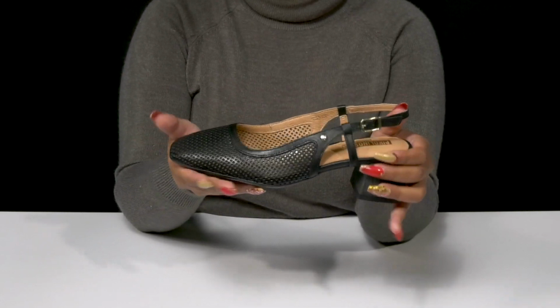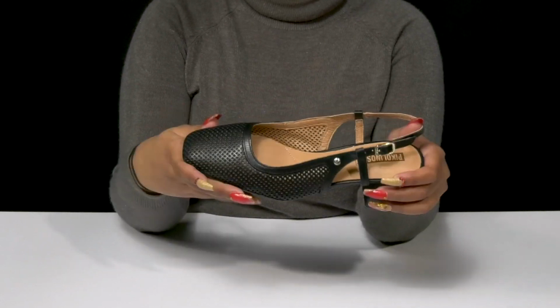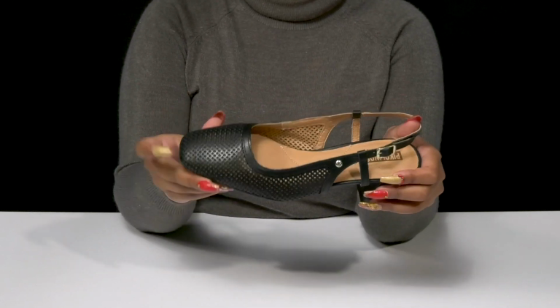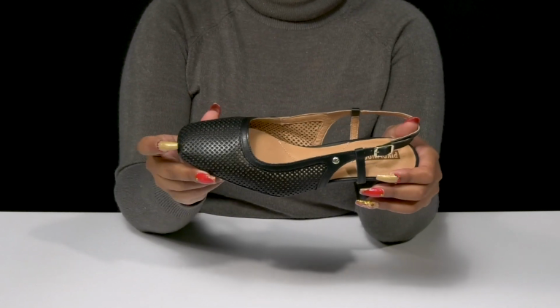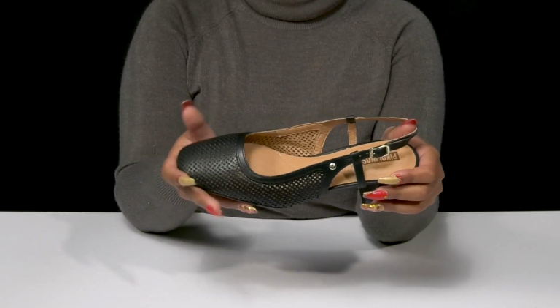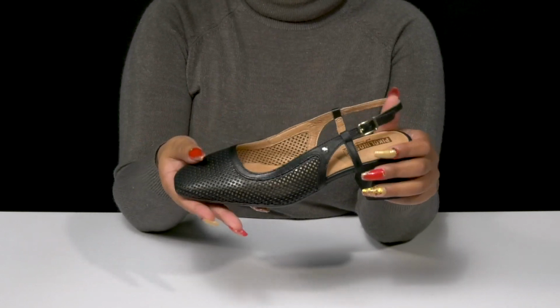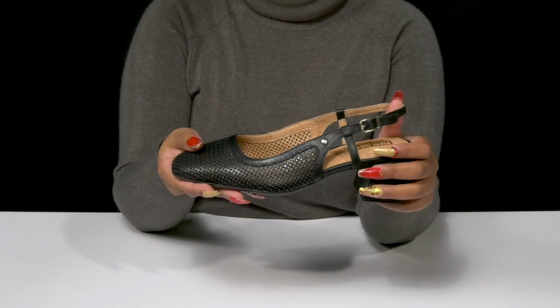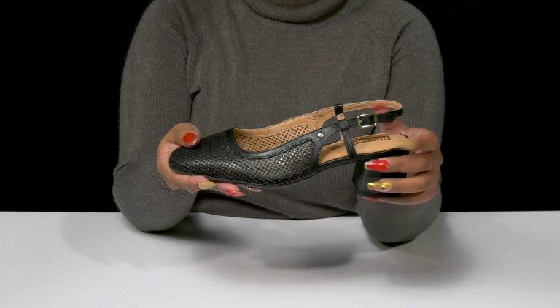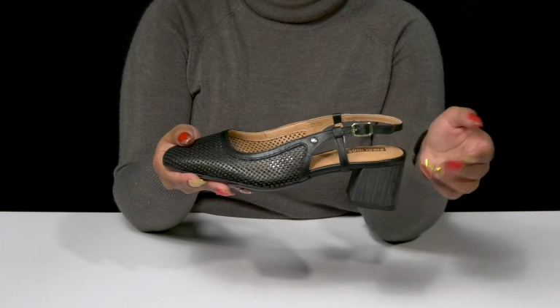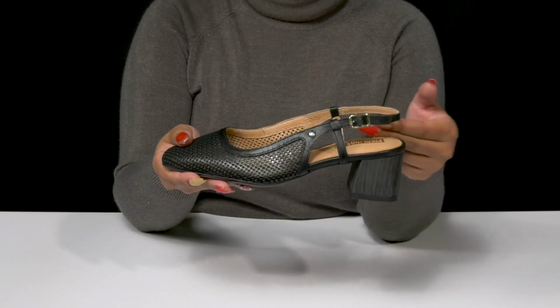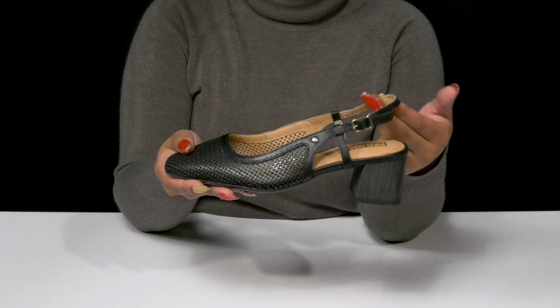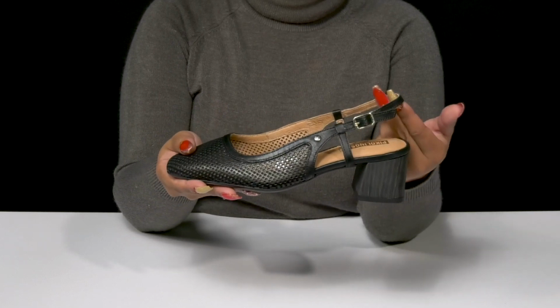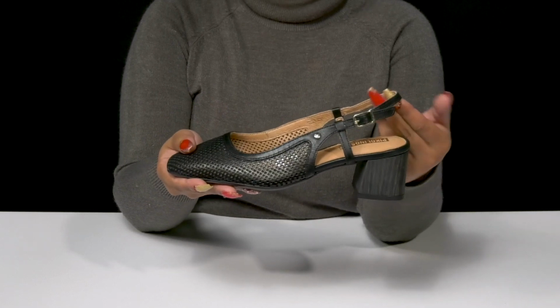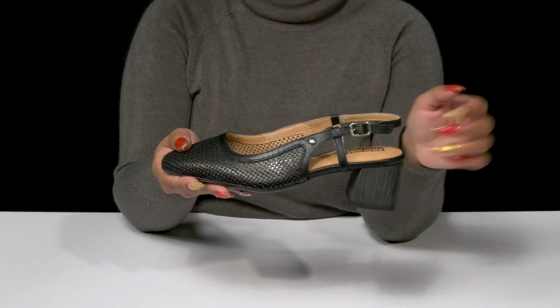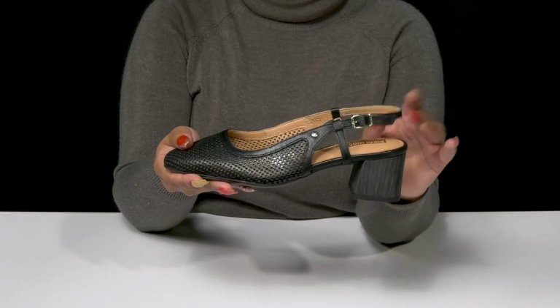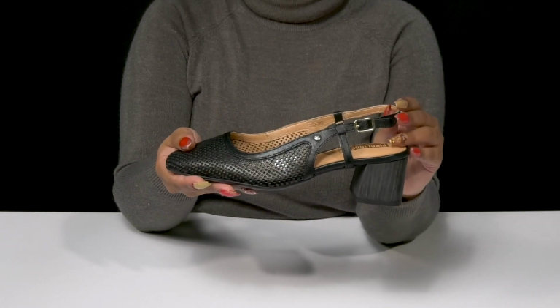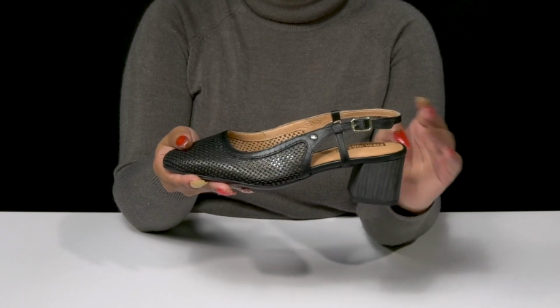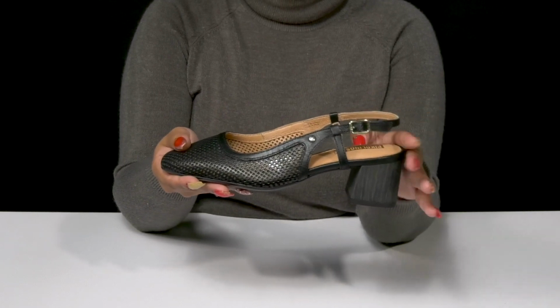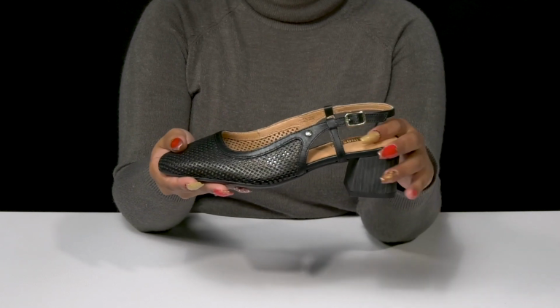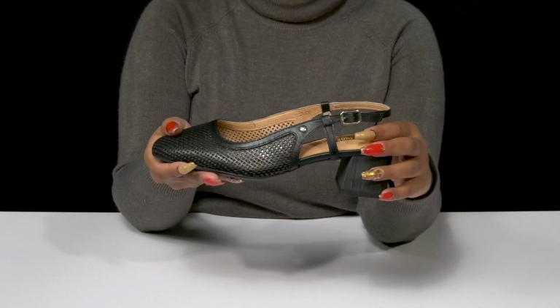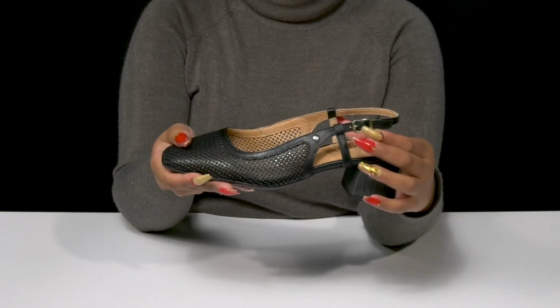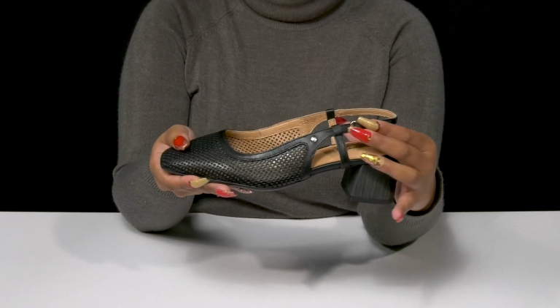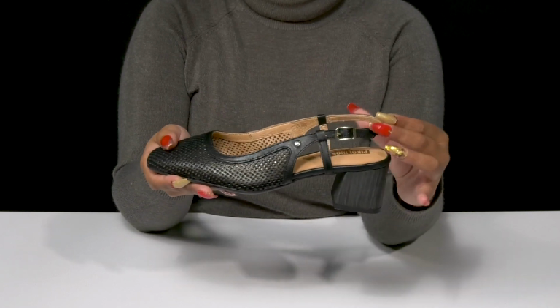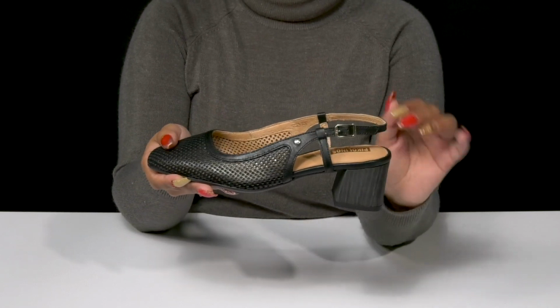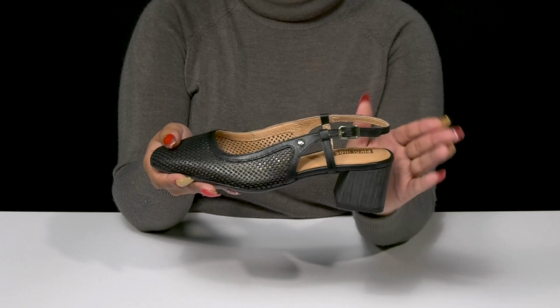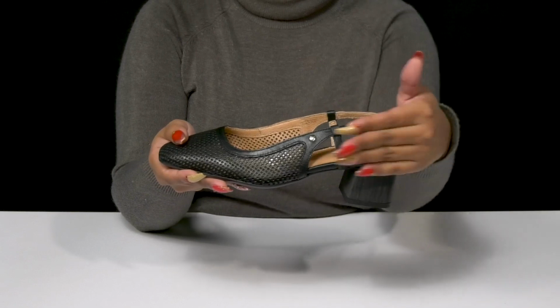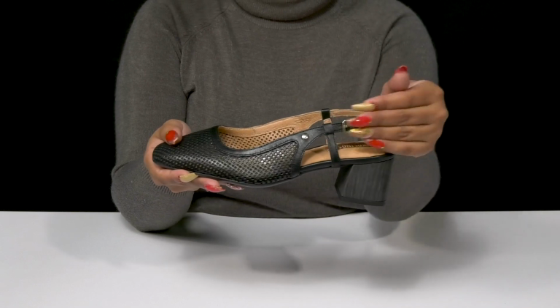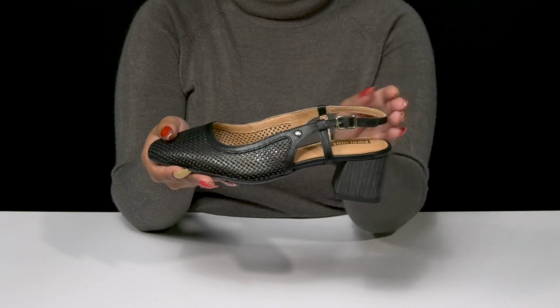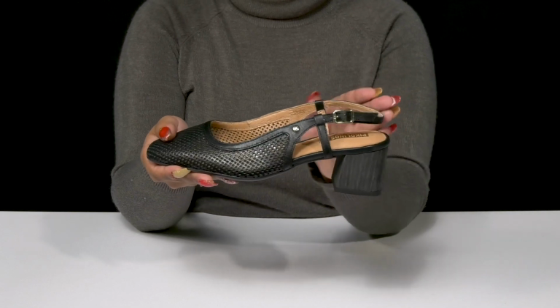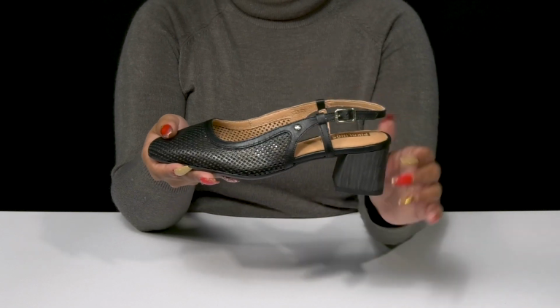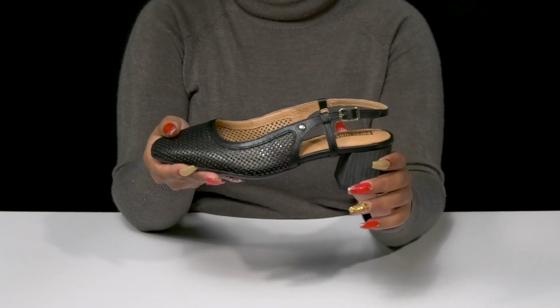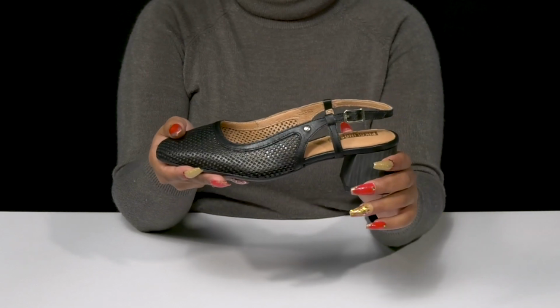You'll get a square toe design giving you a classy feel, with a slingback strap that'll keep you secure while giving you a buckle closure that allows you to customize the fit to your liking.